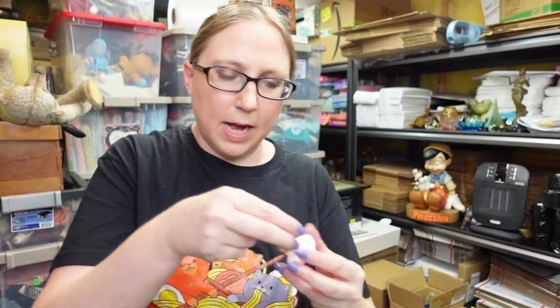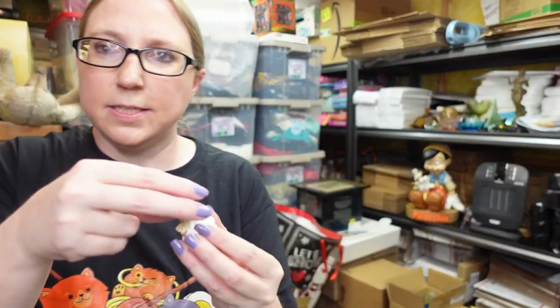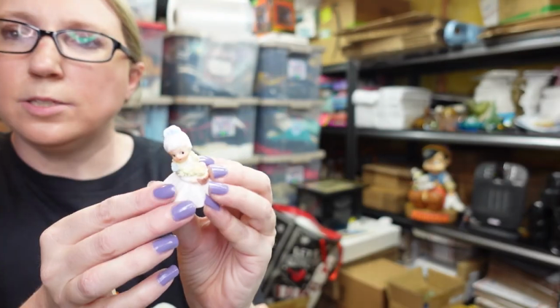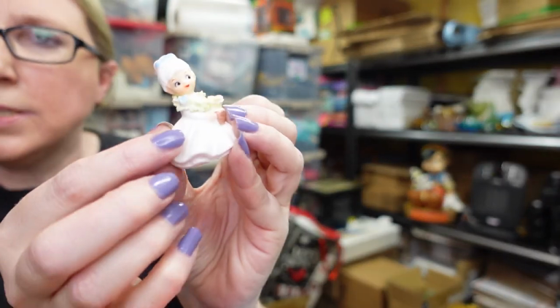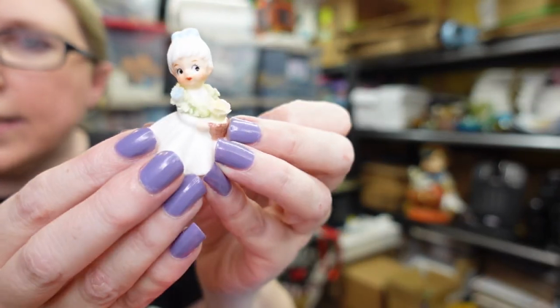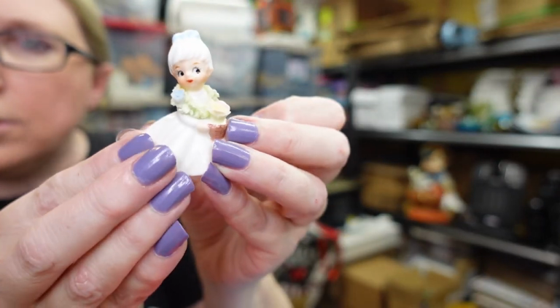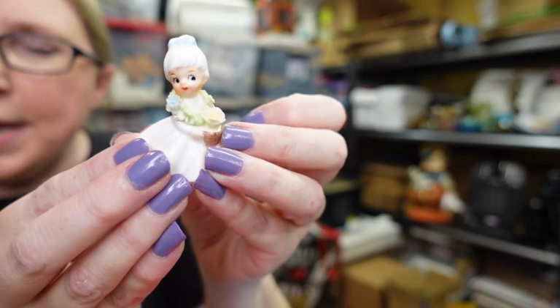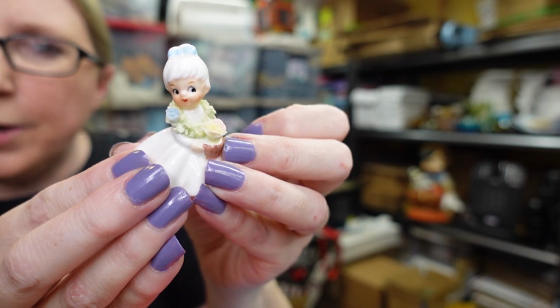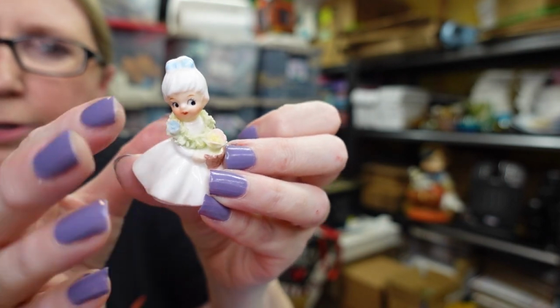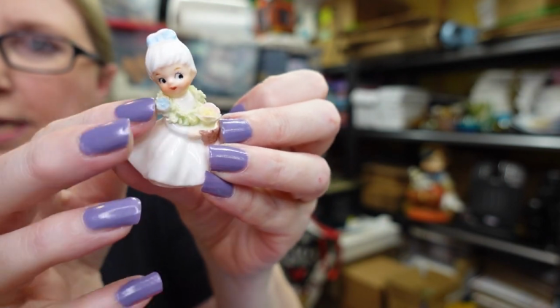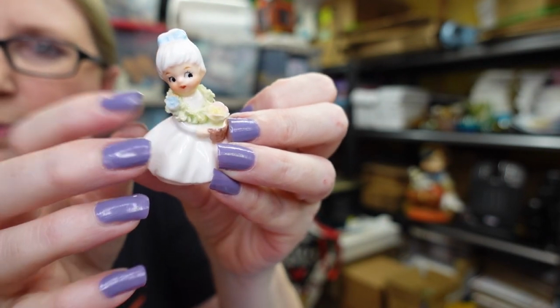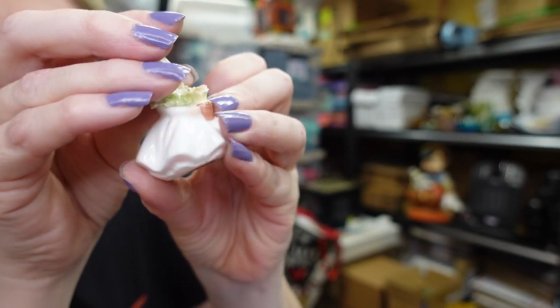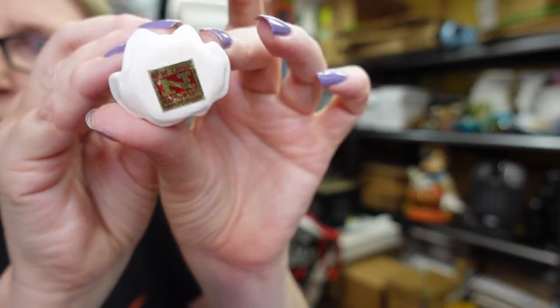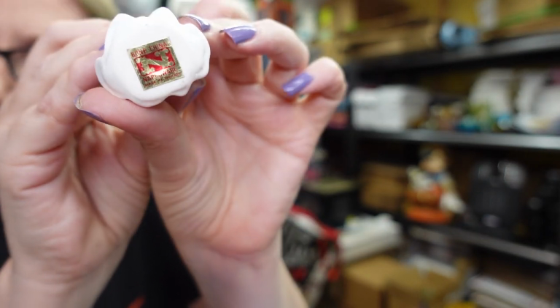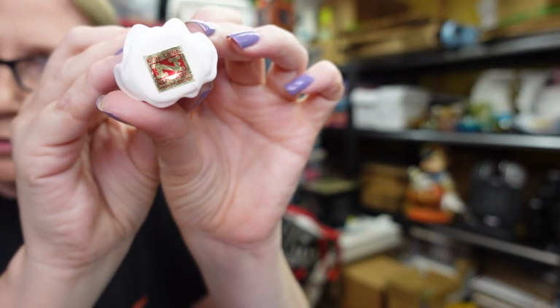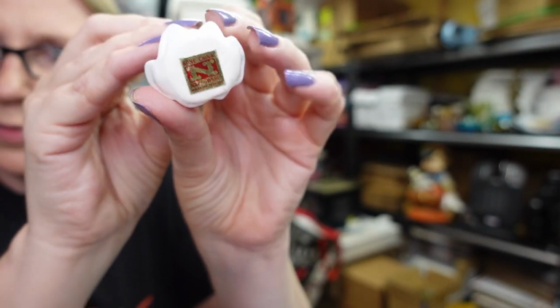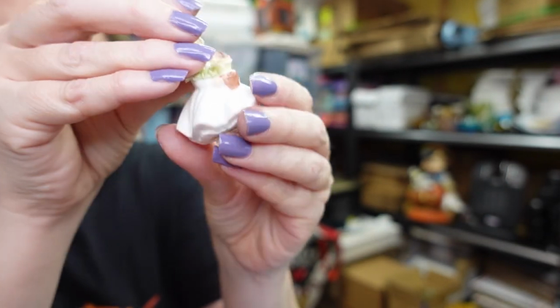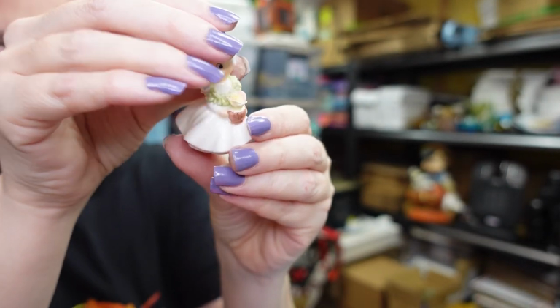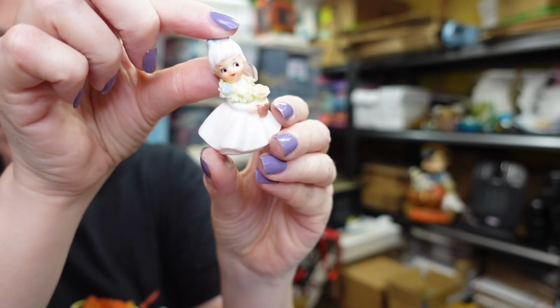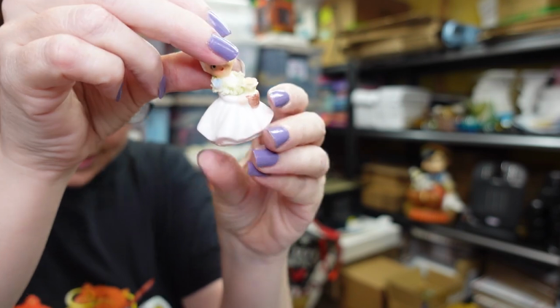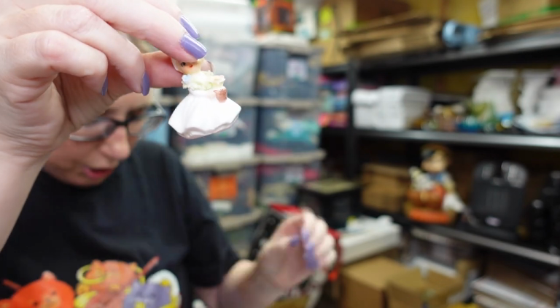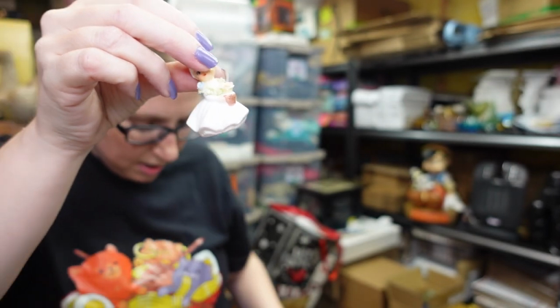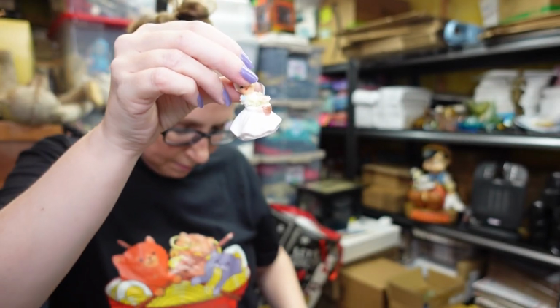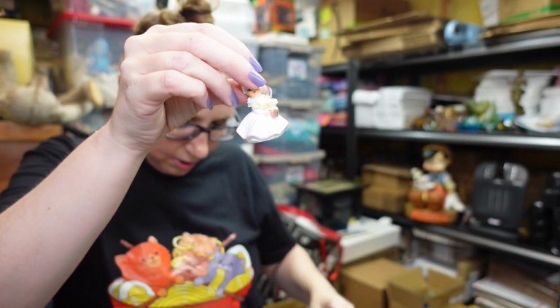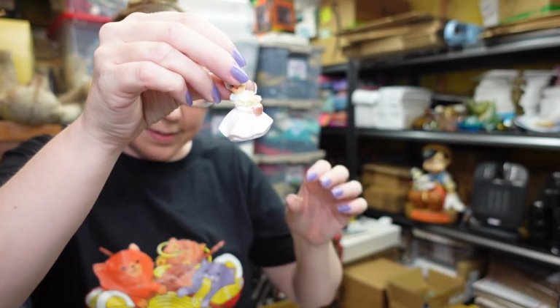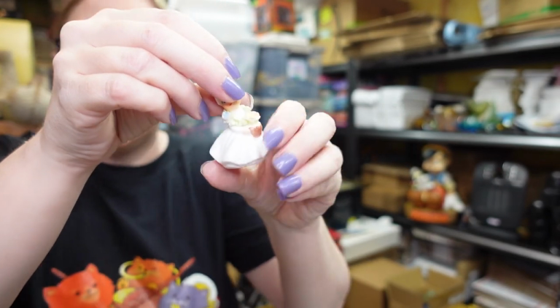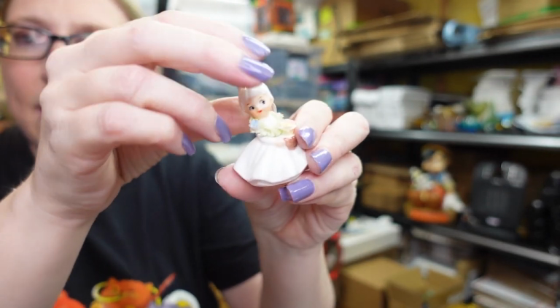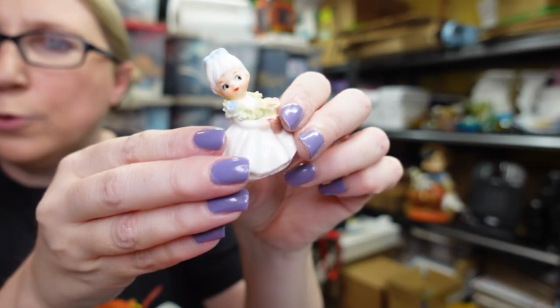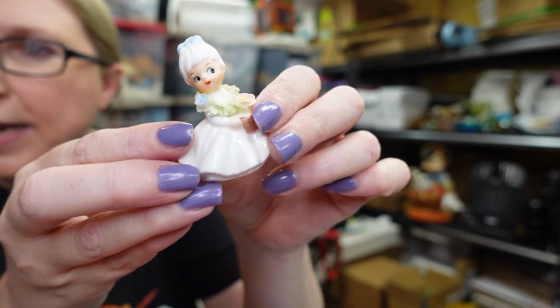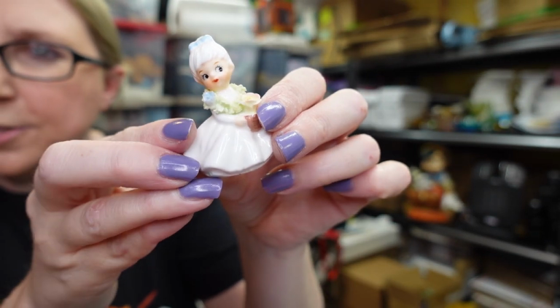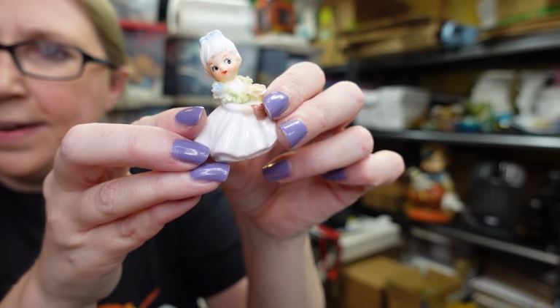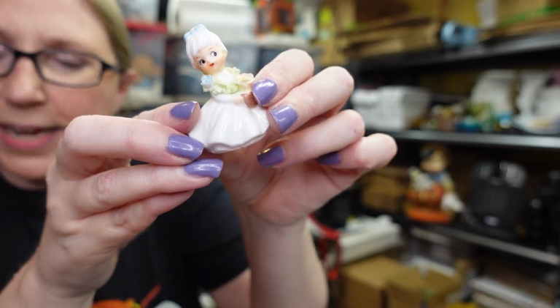I listed this really tiny little Napco girl. She's got spaghetti trim as well and she does still have her little sticker. I listed her as a buy it now for $9.99.